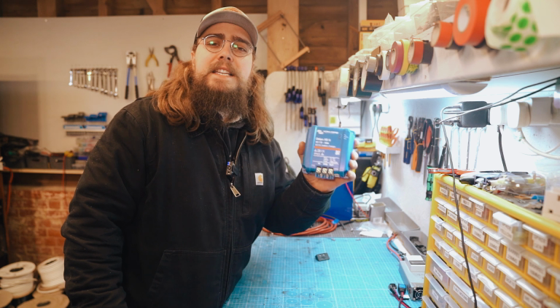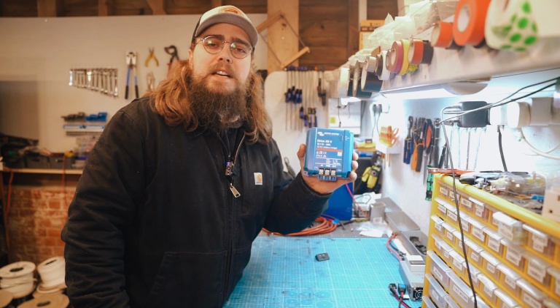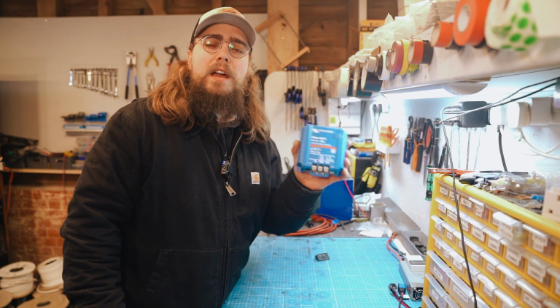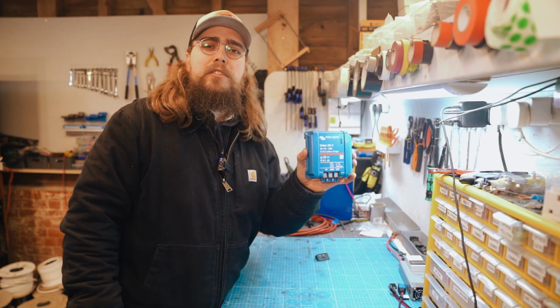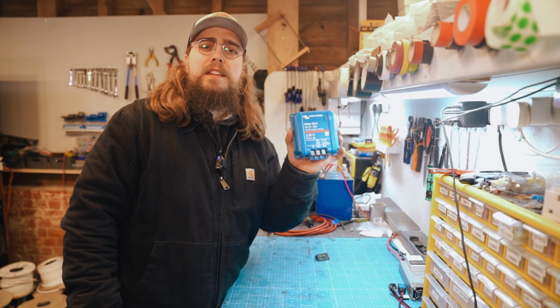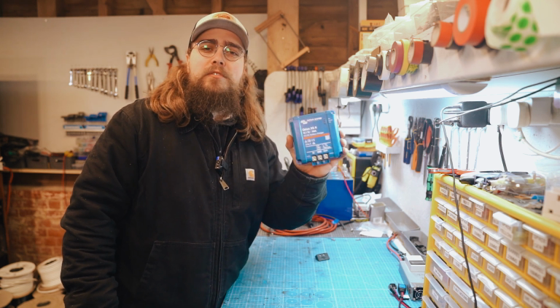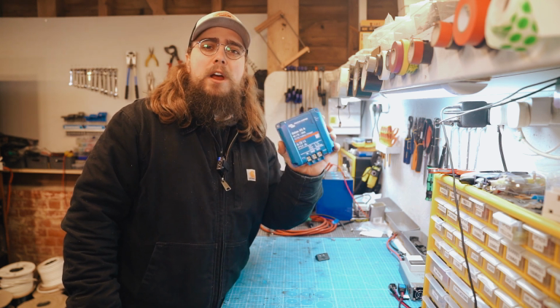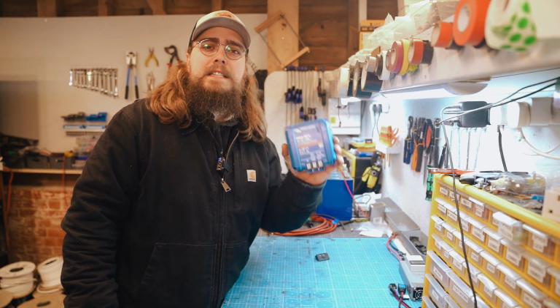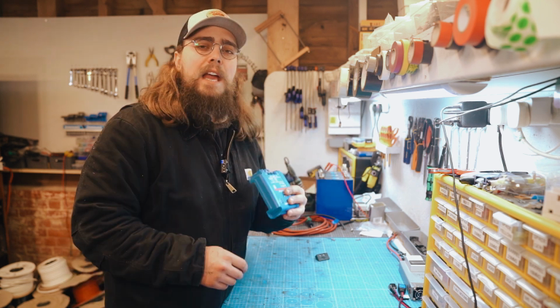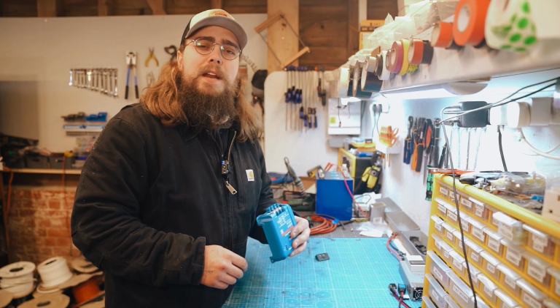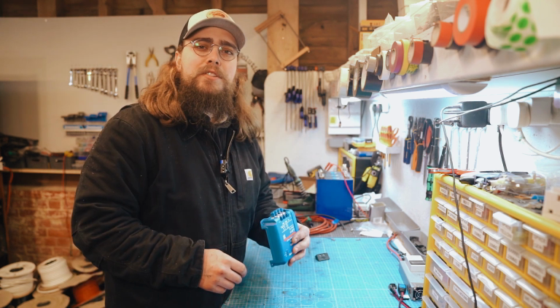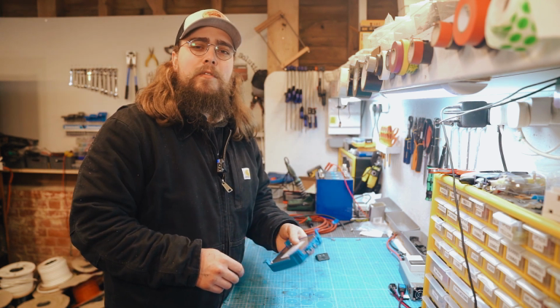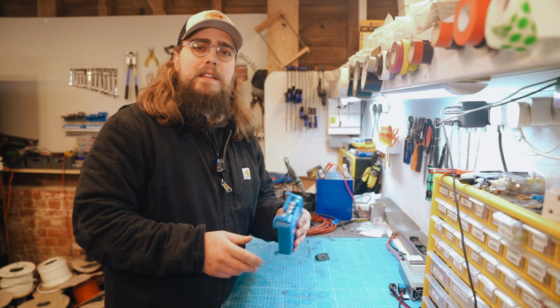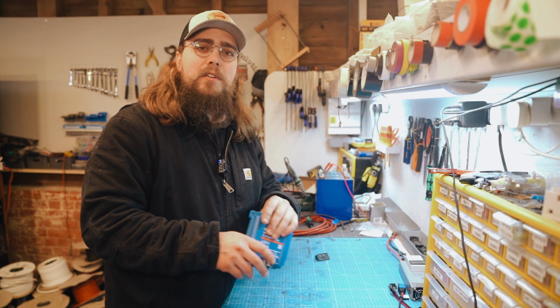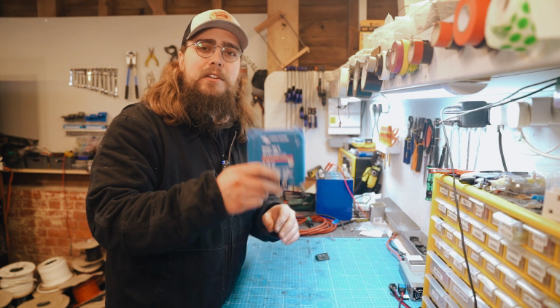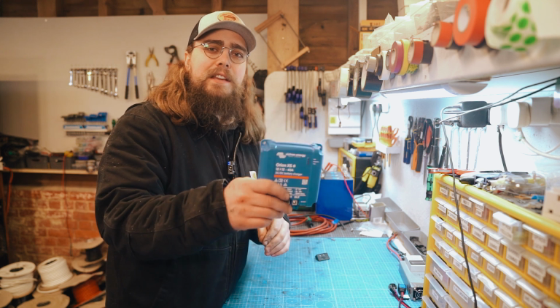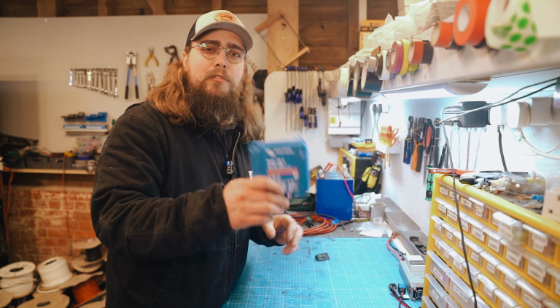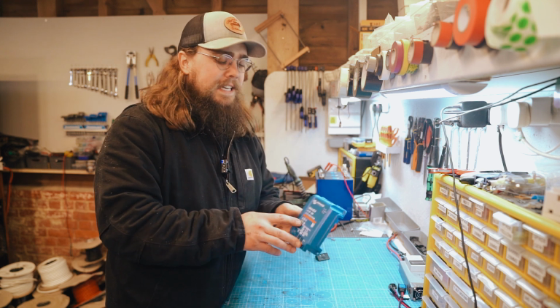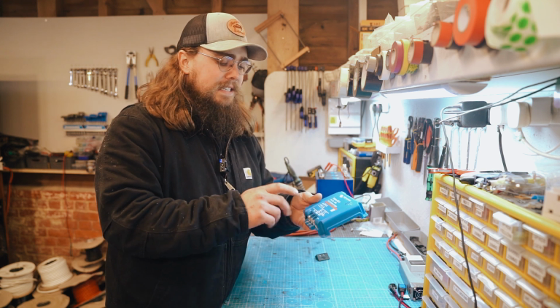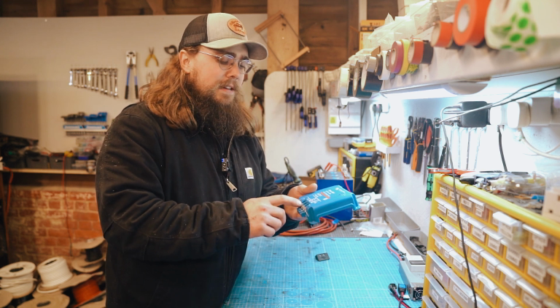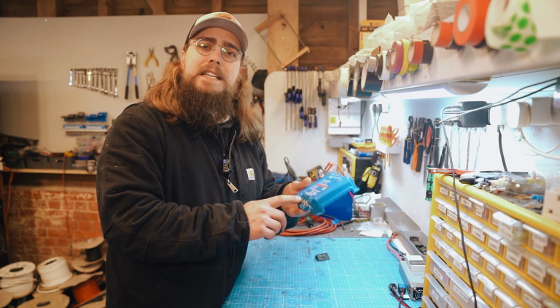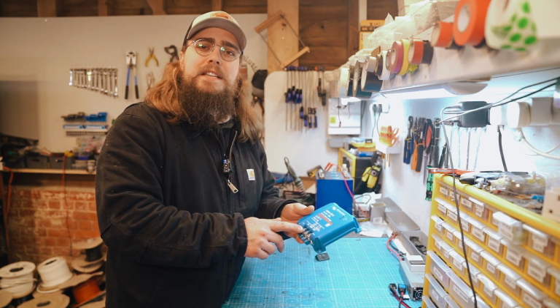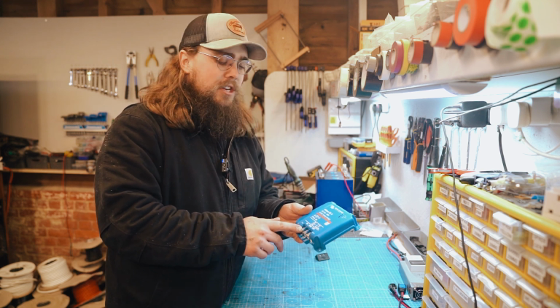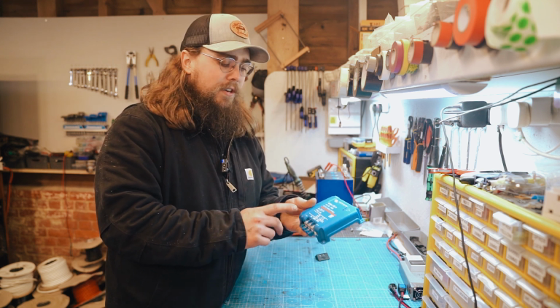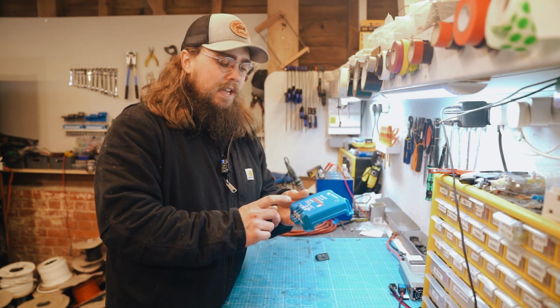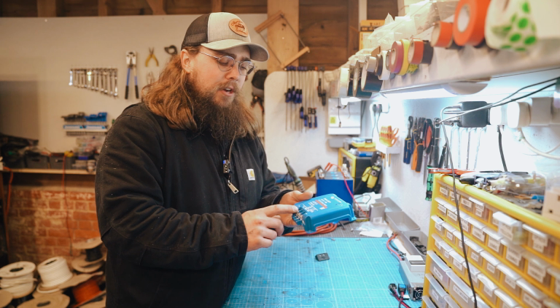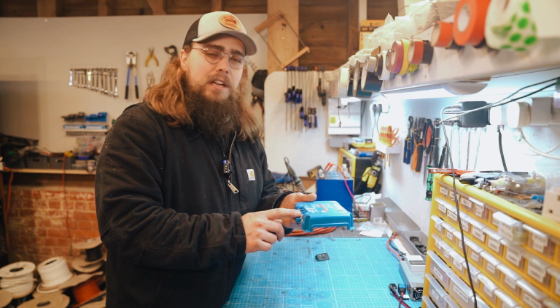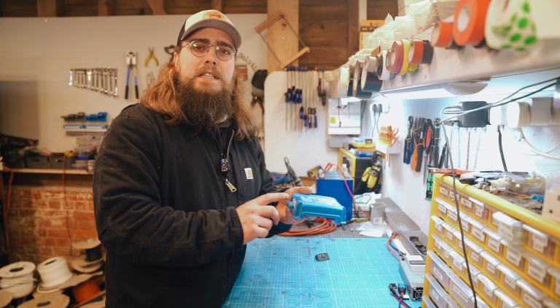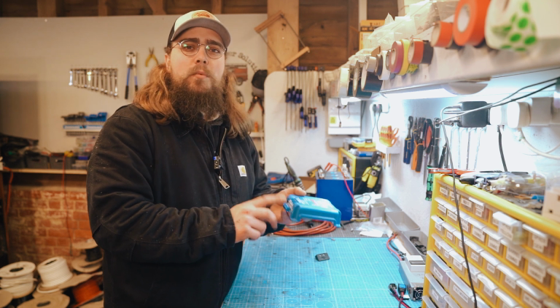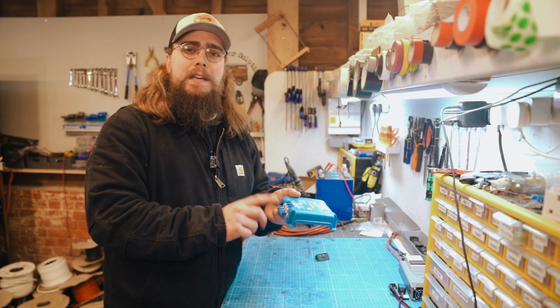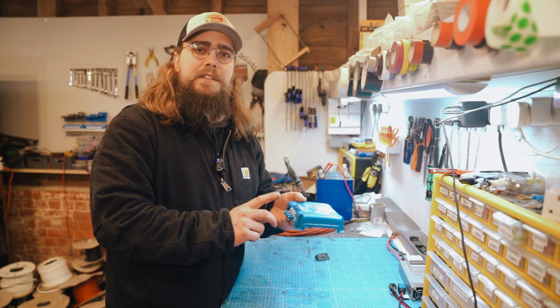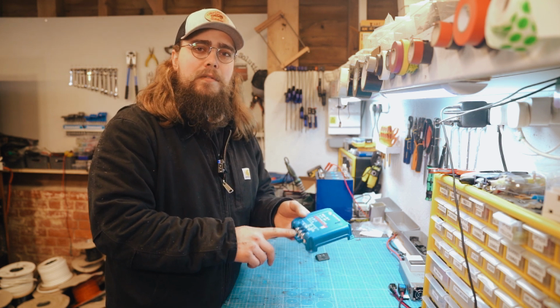Let's see what size wire we can use in the Victron Orion XS. My name is Nigel from Off Grid, and in this video we're going to be looking at the Victron Orion XS, the latest DC-to-DC charger from Victron, and we're going to look at what size wire we can get into the bottom of it.